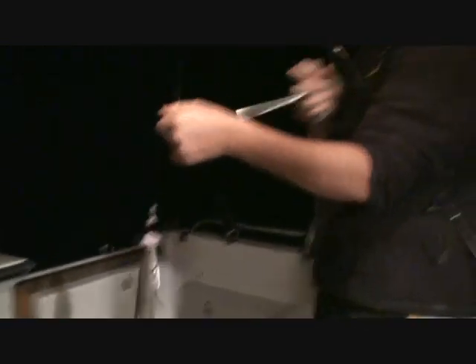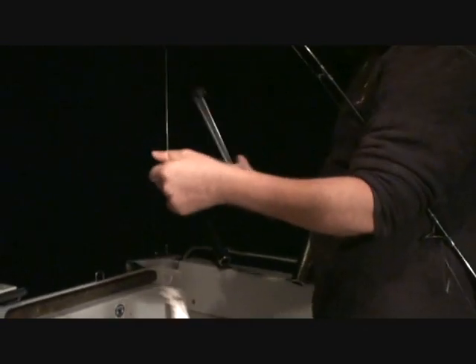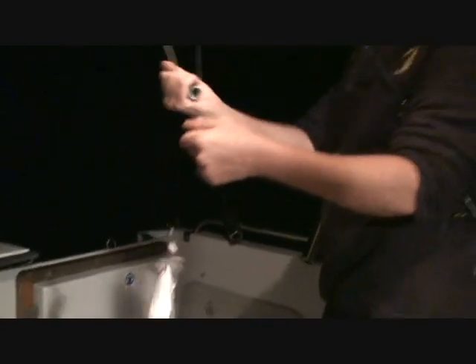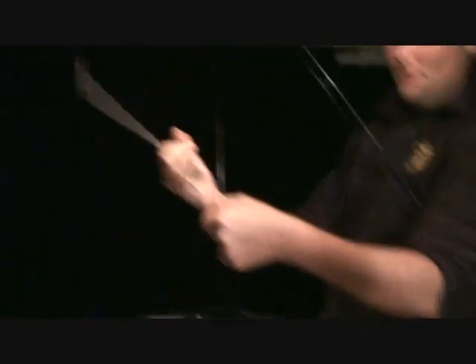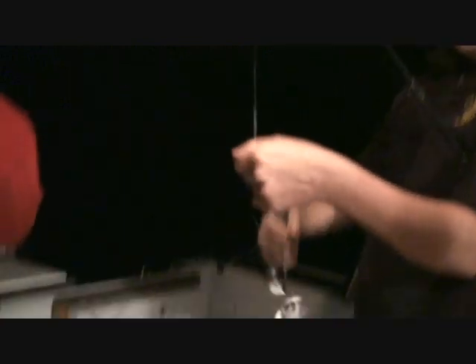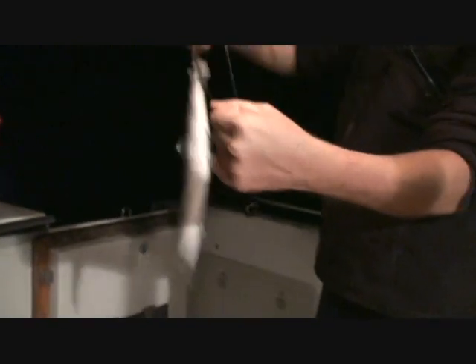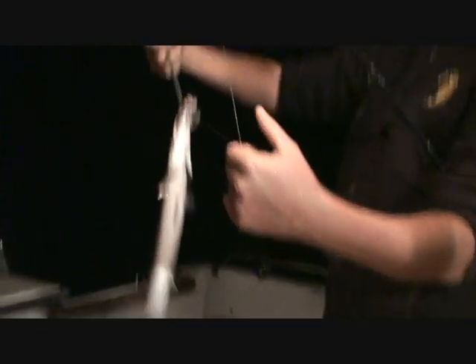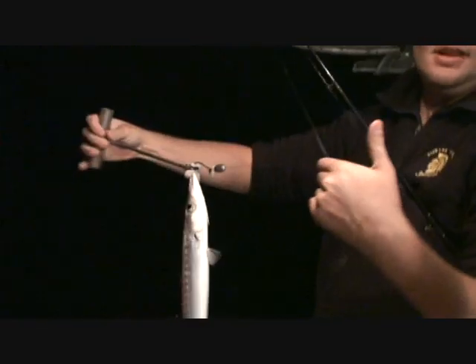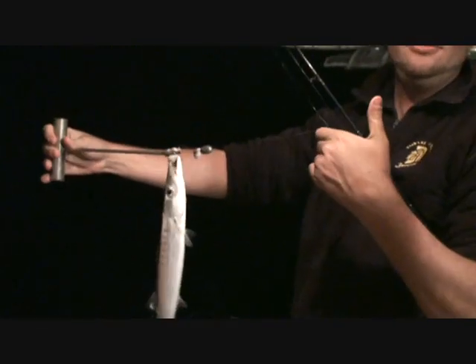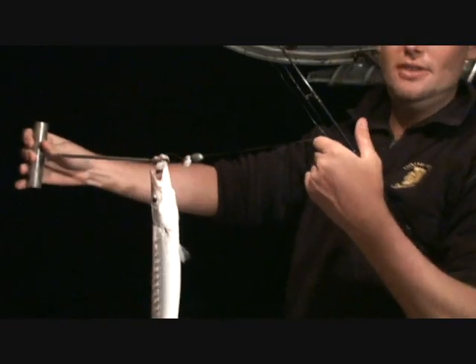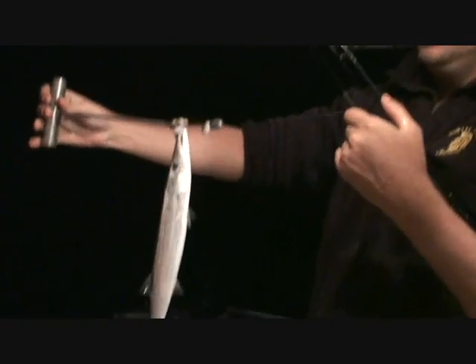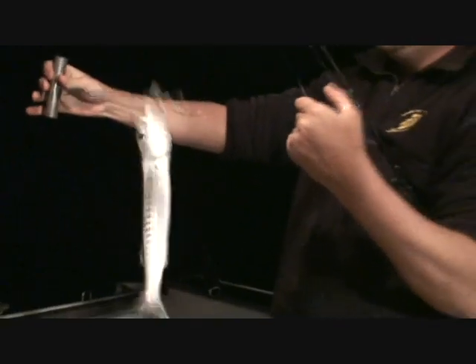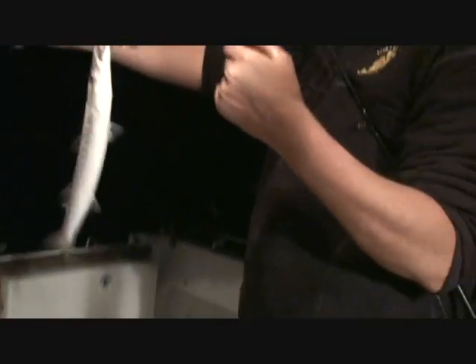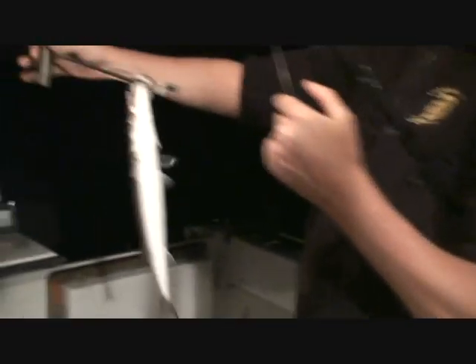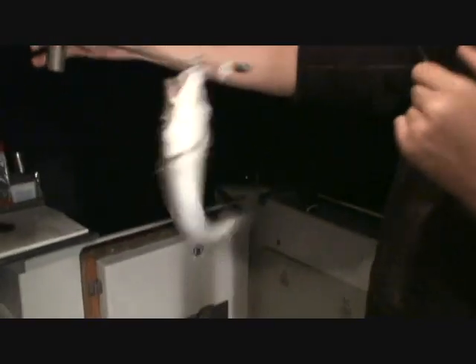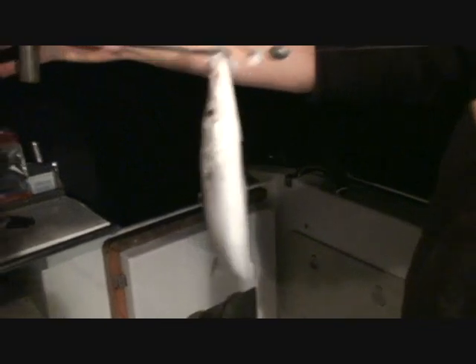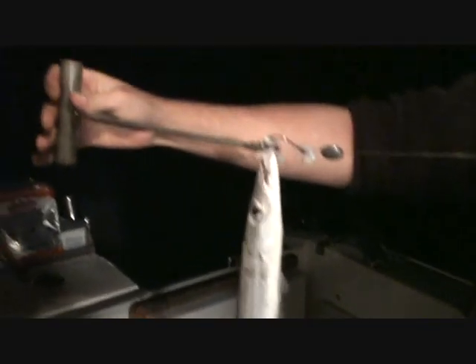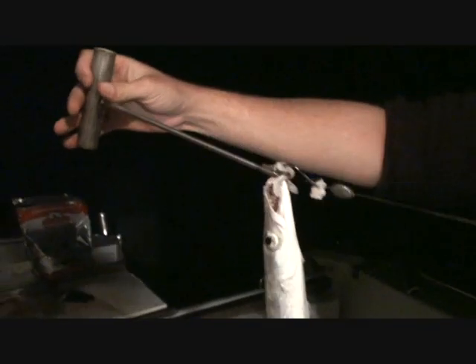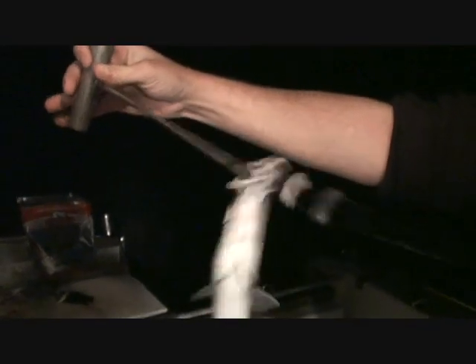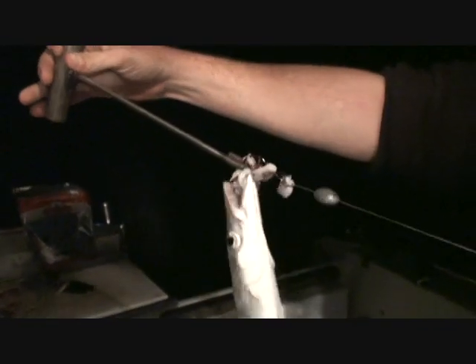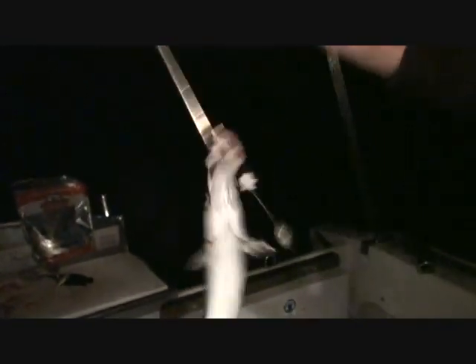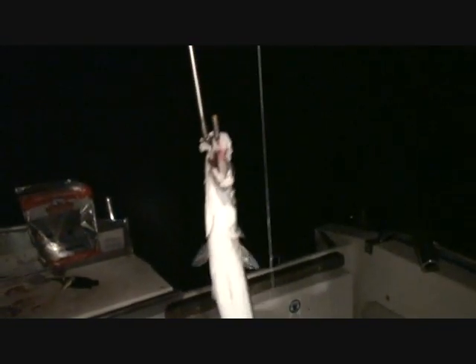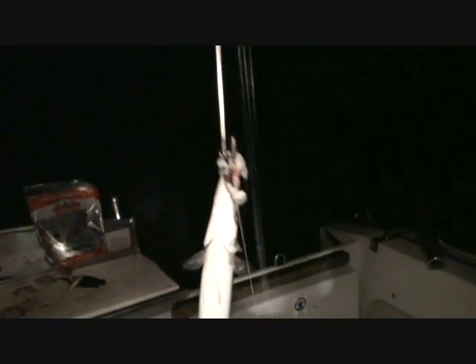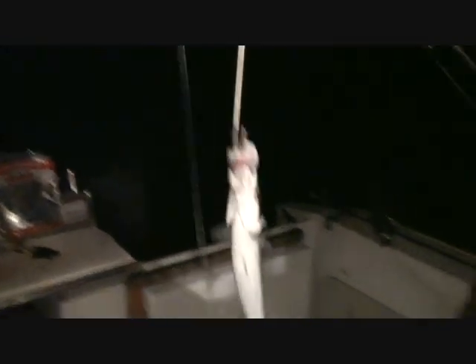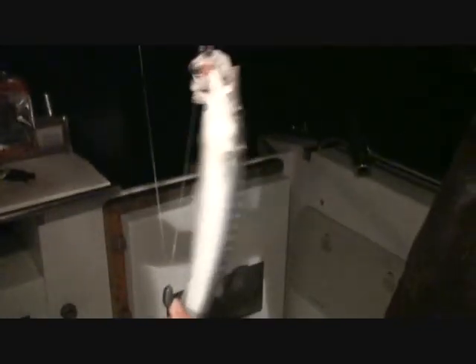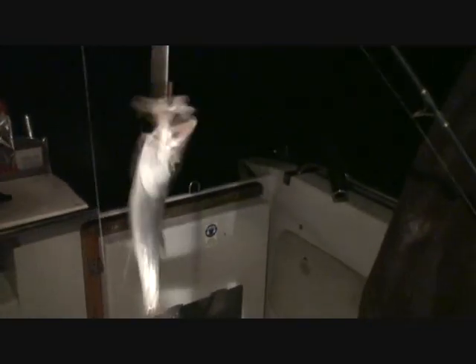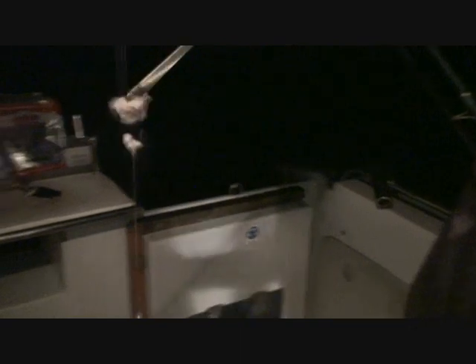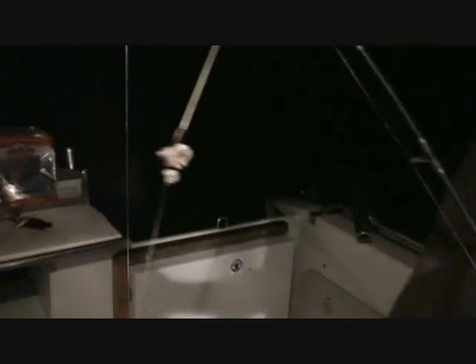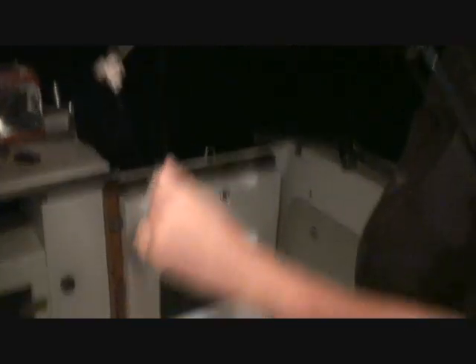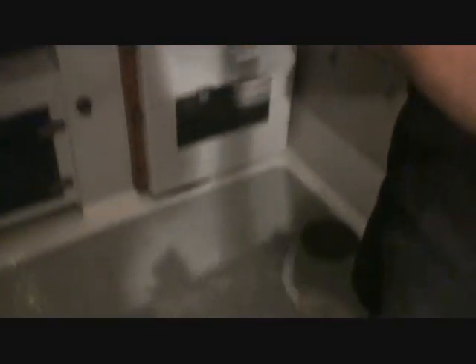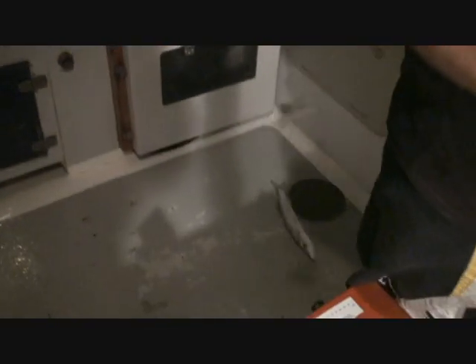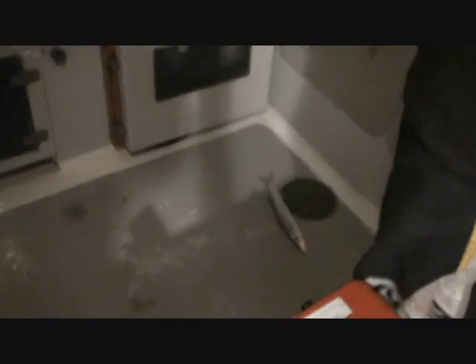We've got the de-hooker here. Grab your fish, hold the line. Move your hand down and the de-hooker up. Nice and tight. A twist. Too easy.